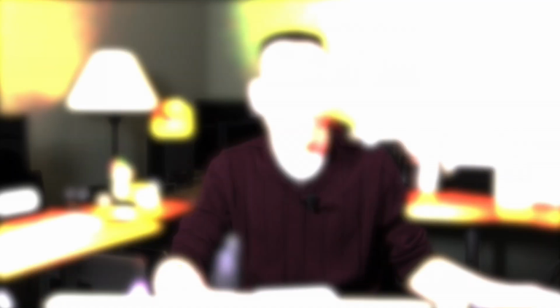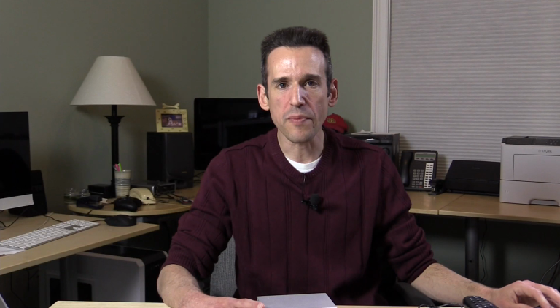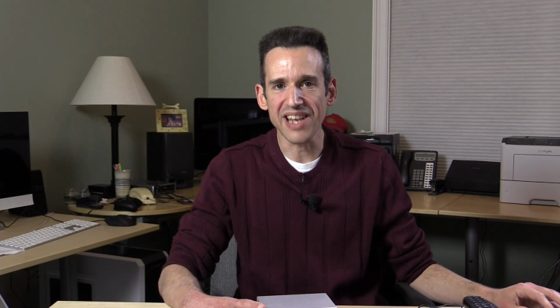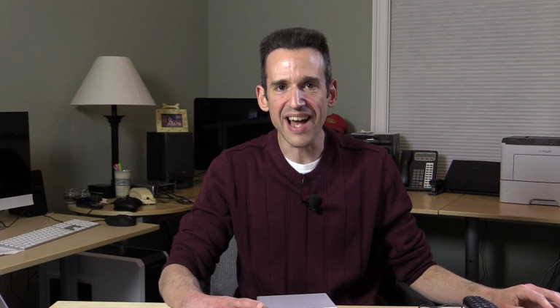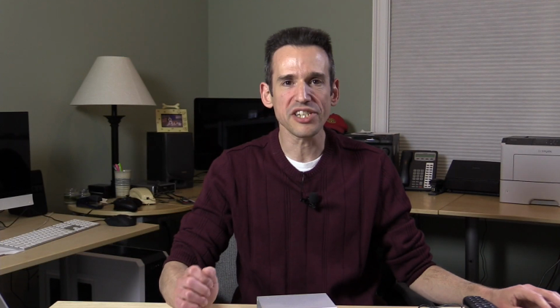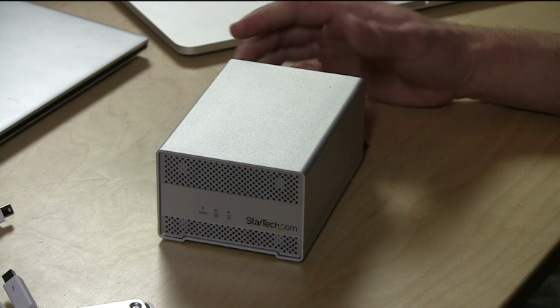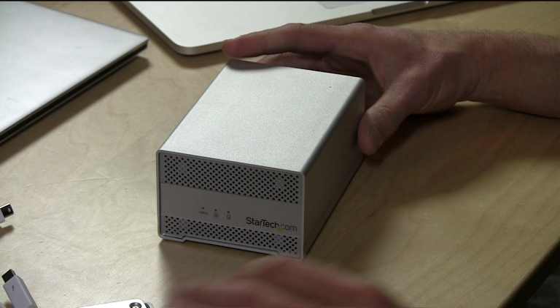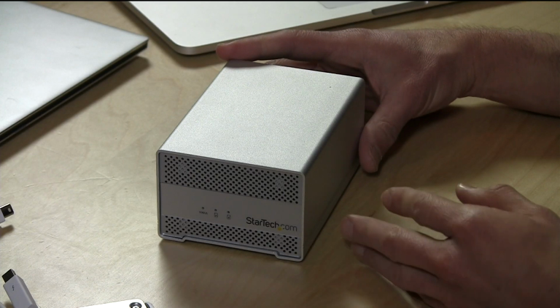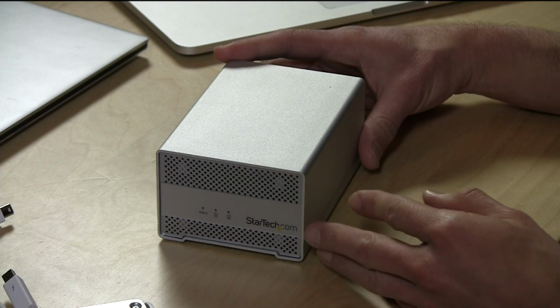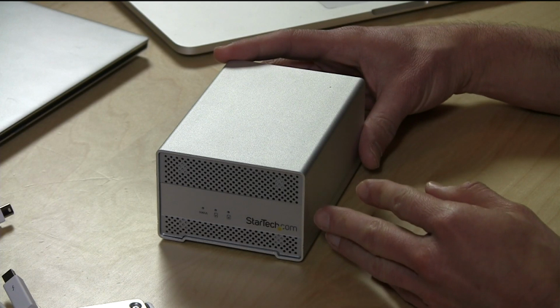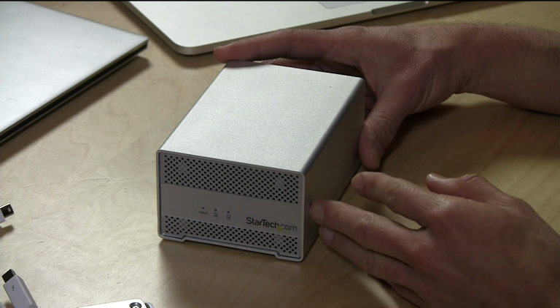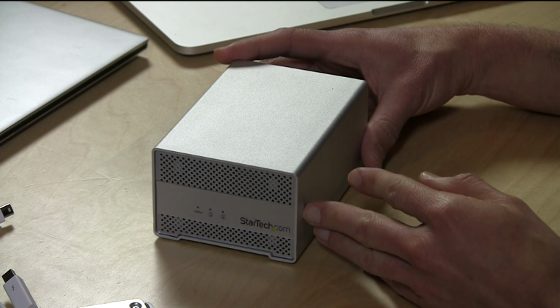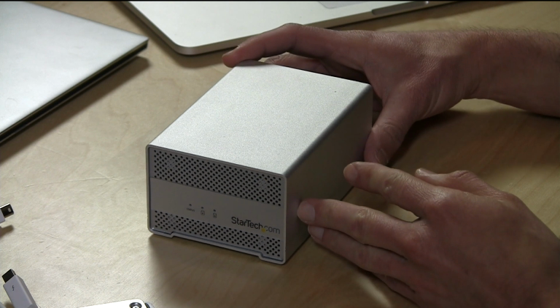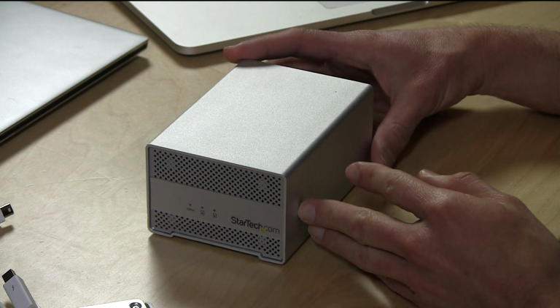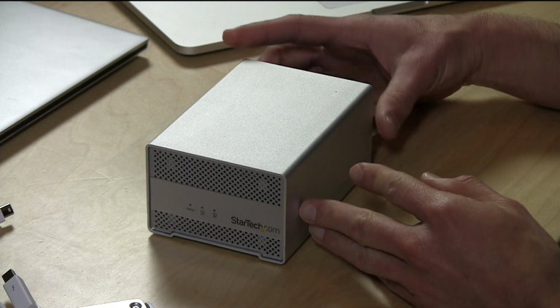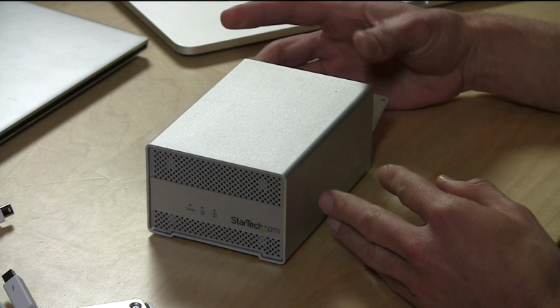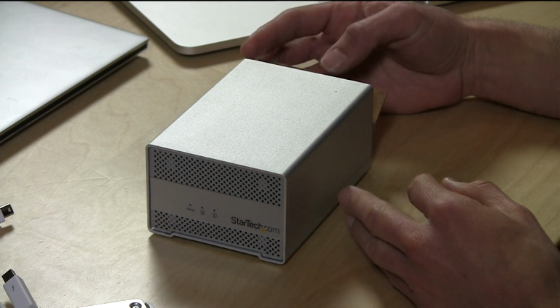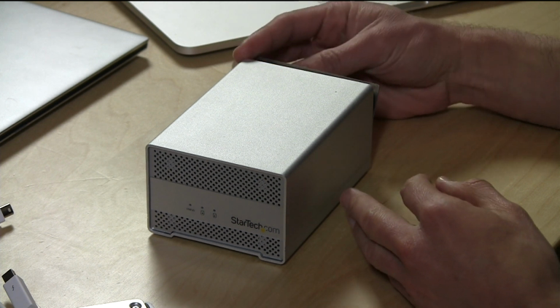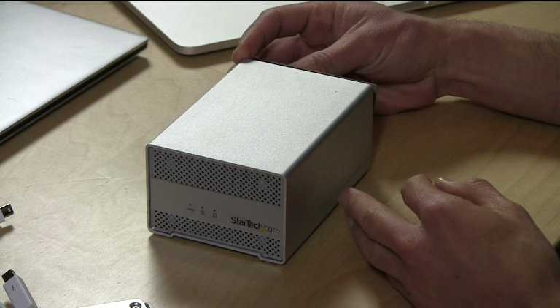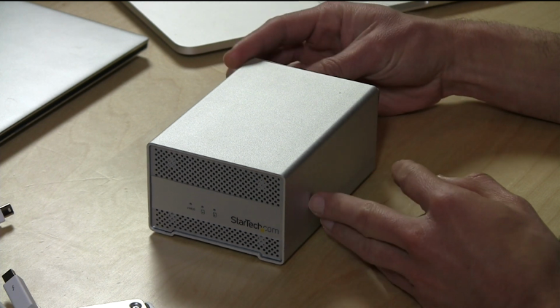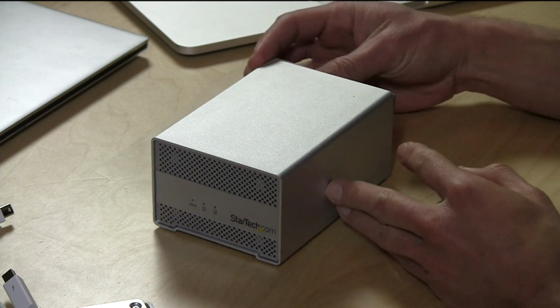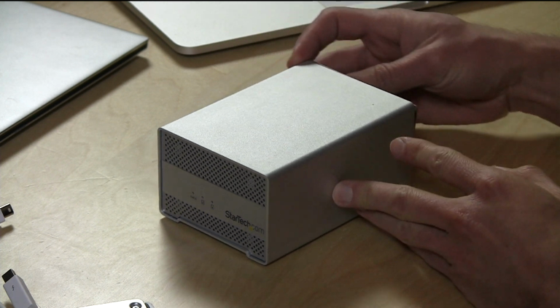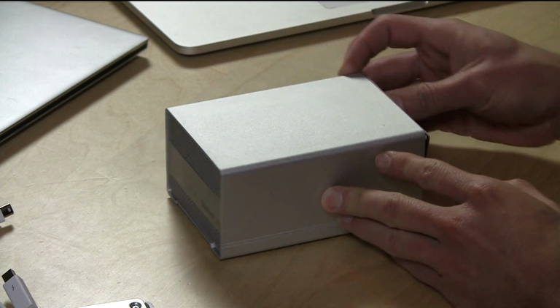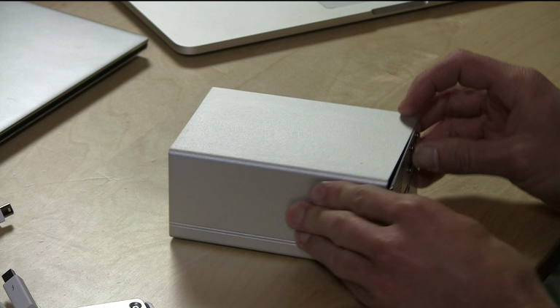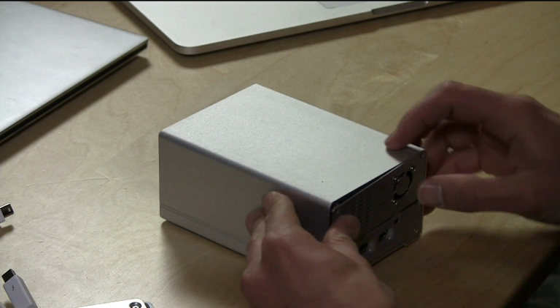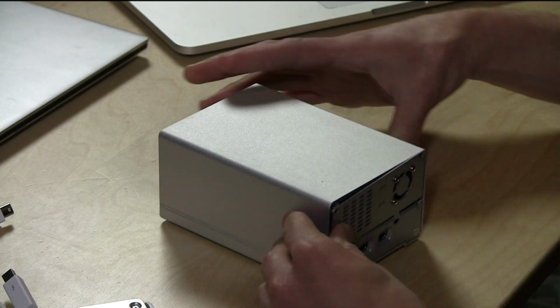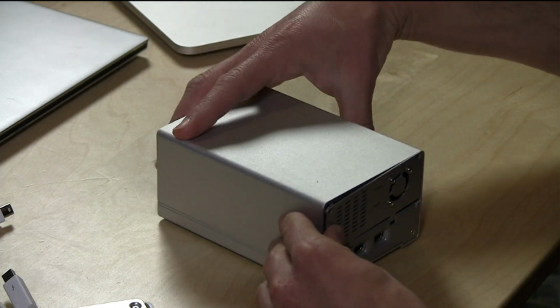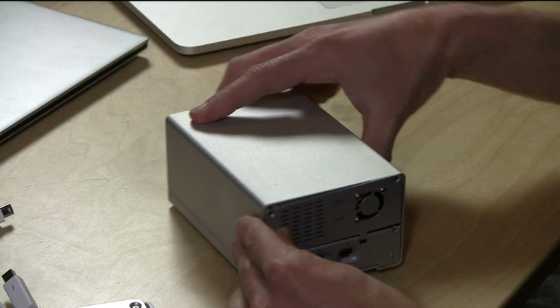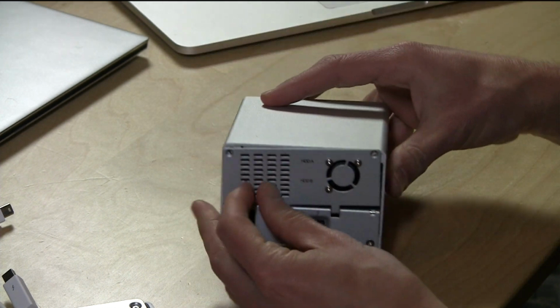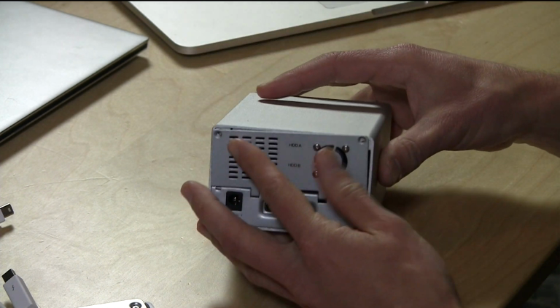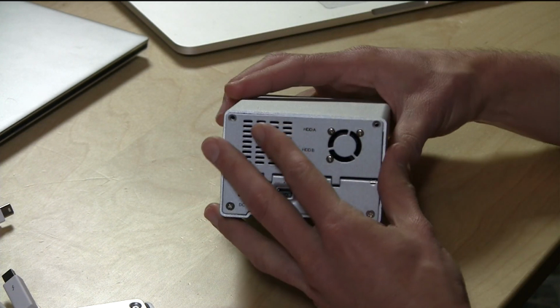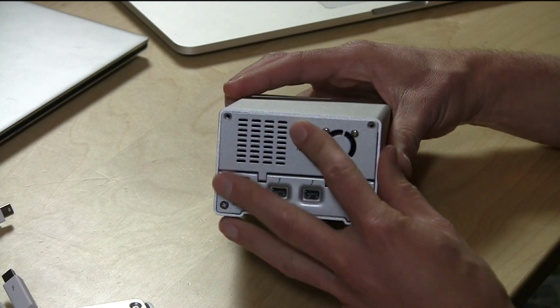Hey everybody, it's Lon Seidman and we're checking out a drive array from StarTech today. This is a two-drive Thunderbolt array and the folks from StarTech let us borrow this for a couple of days because some viewers were interested in checking it out.